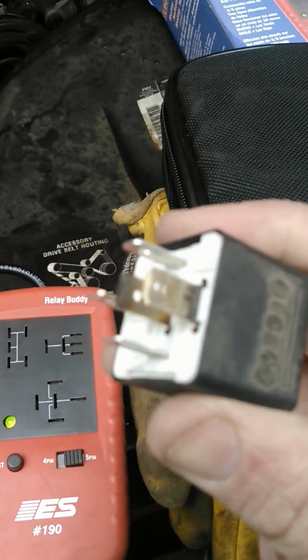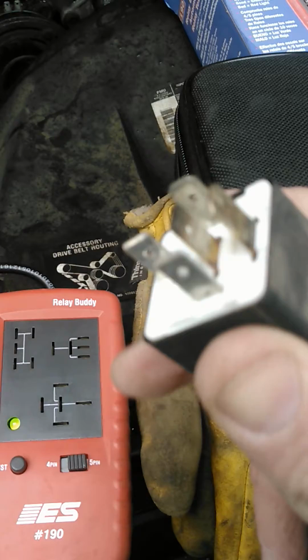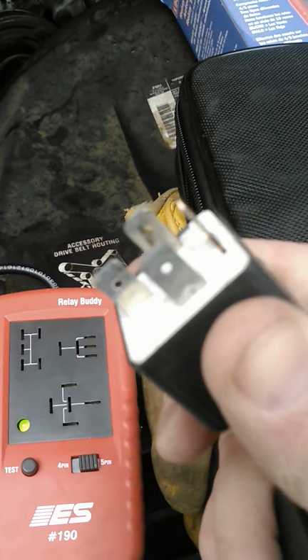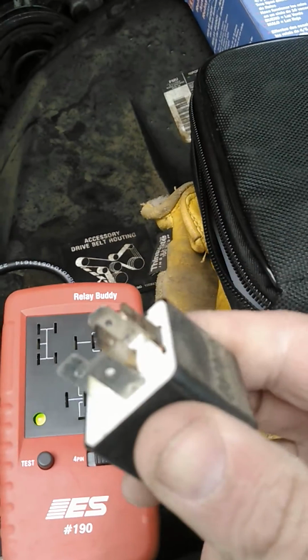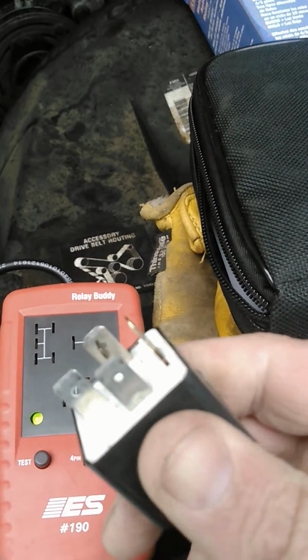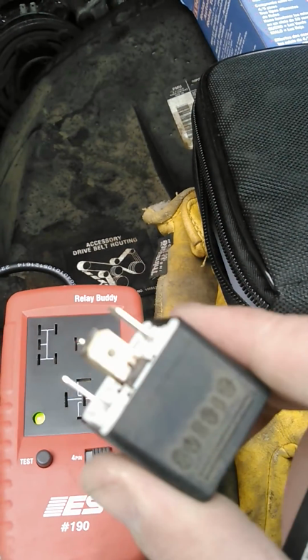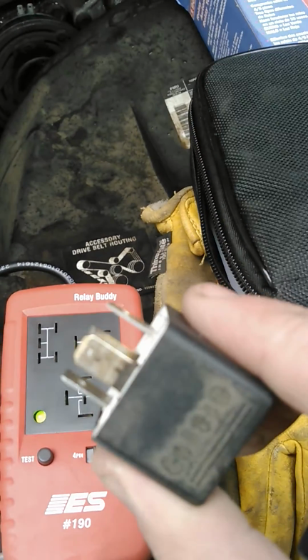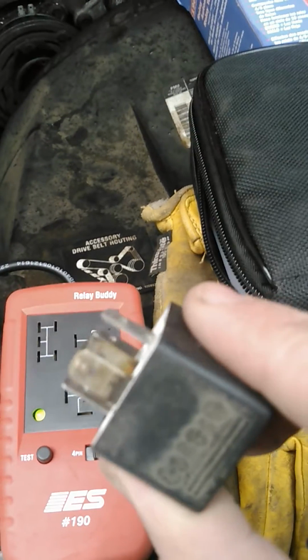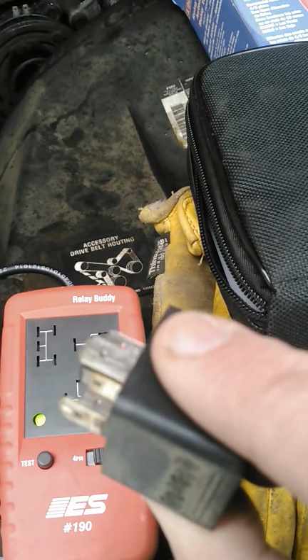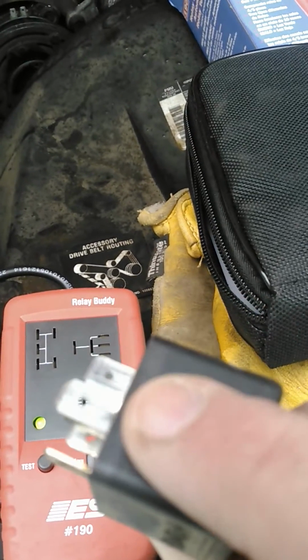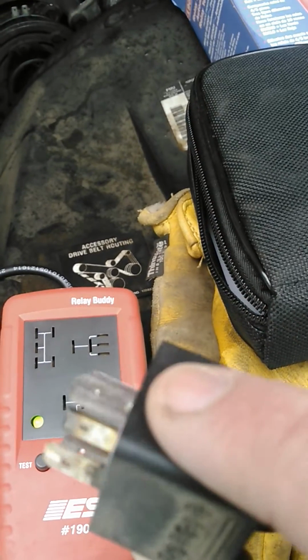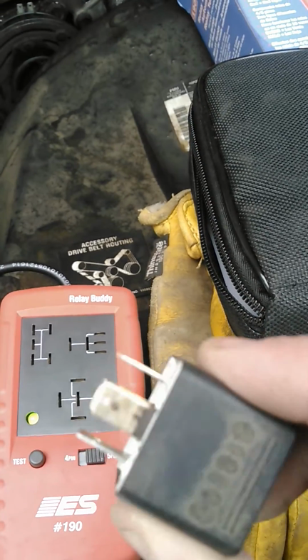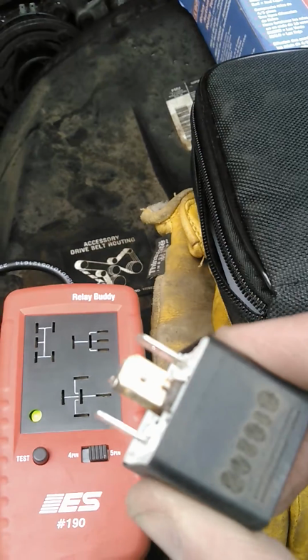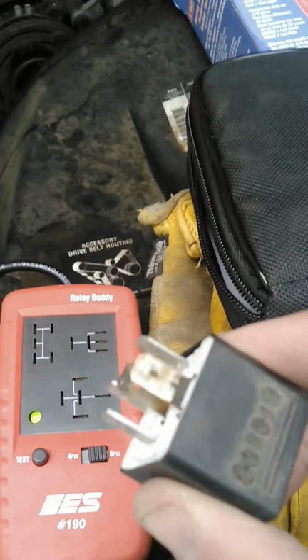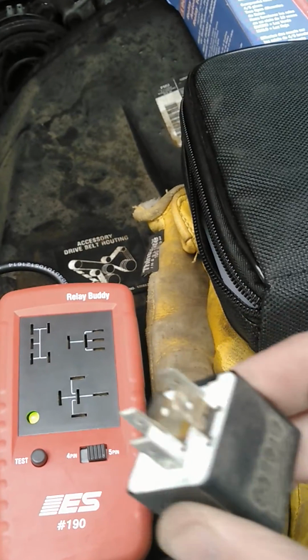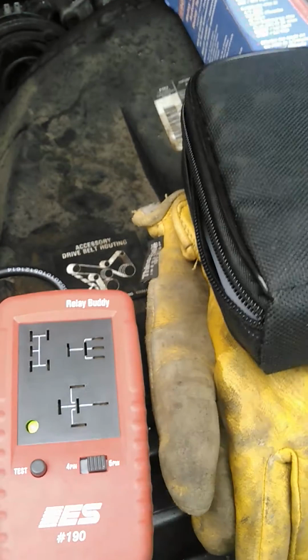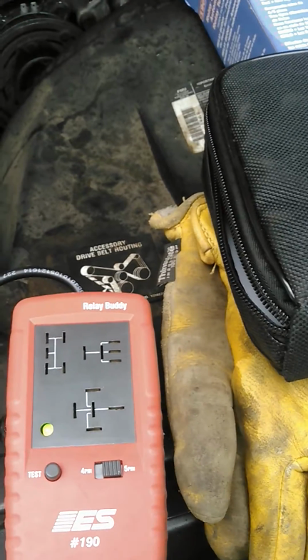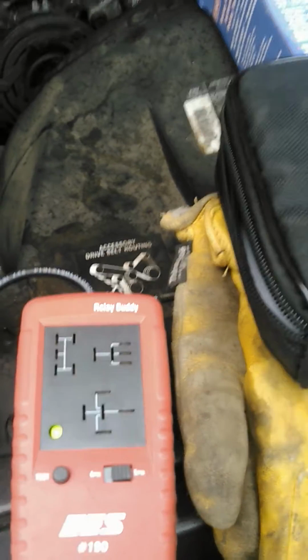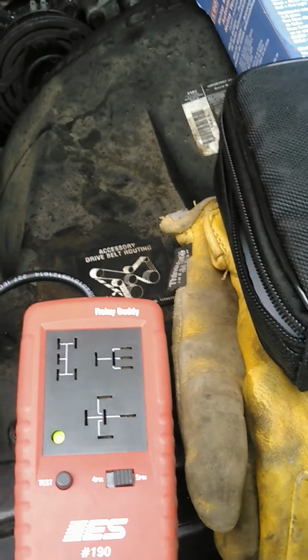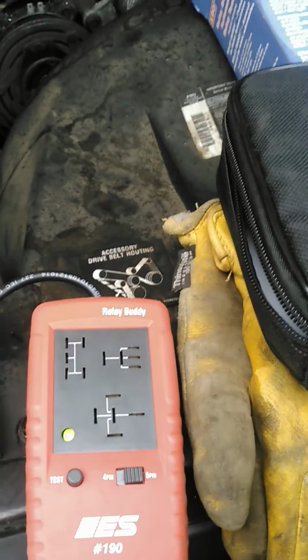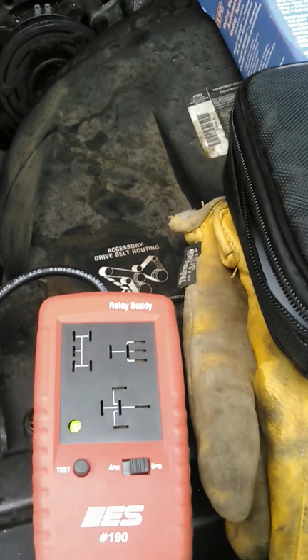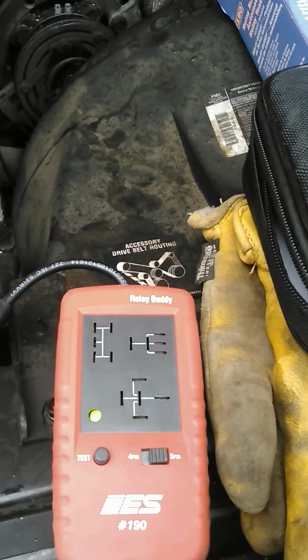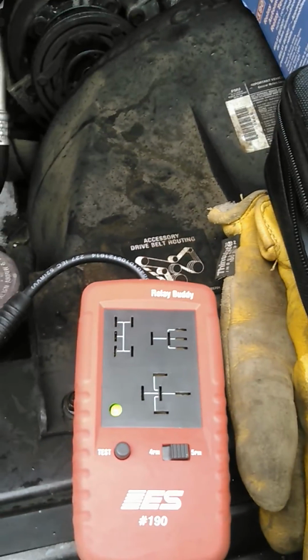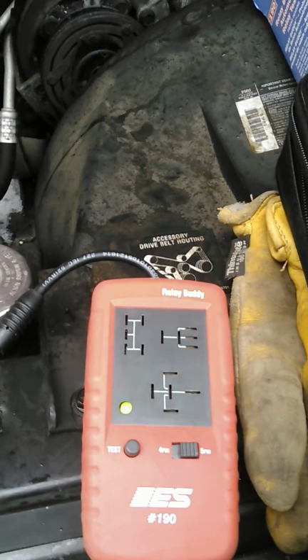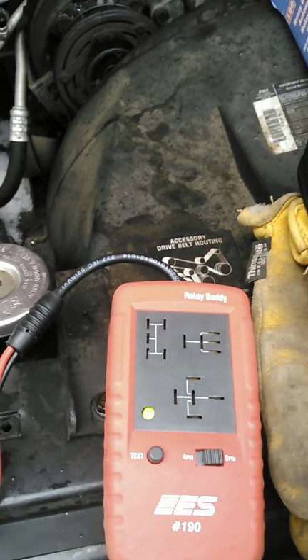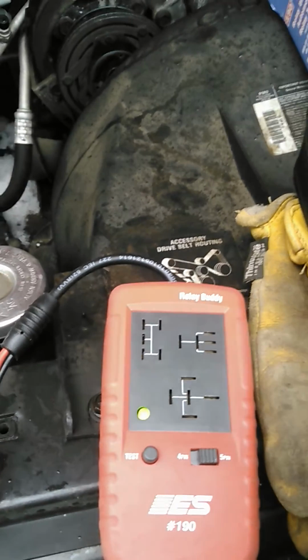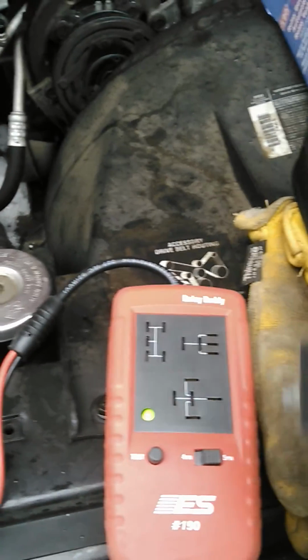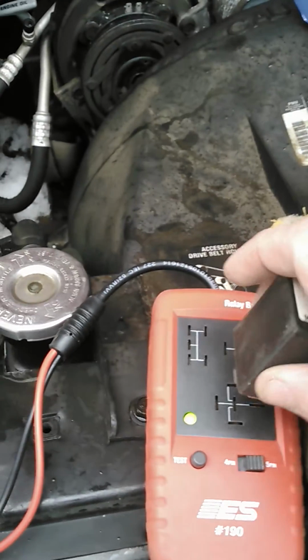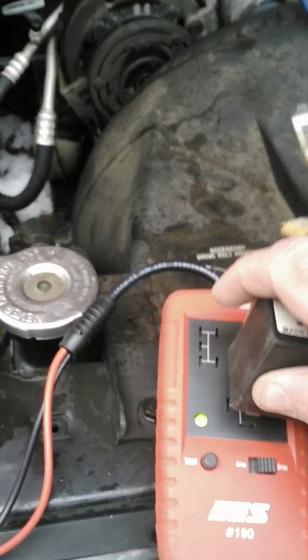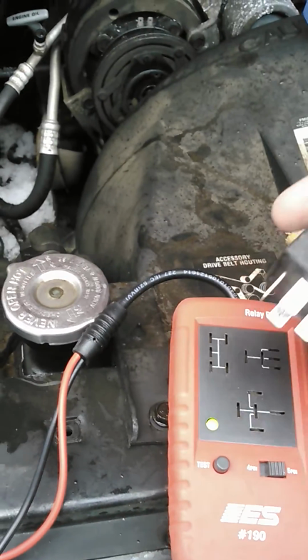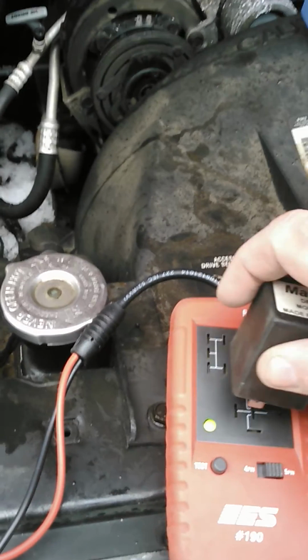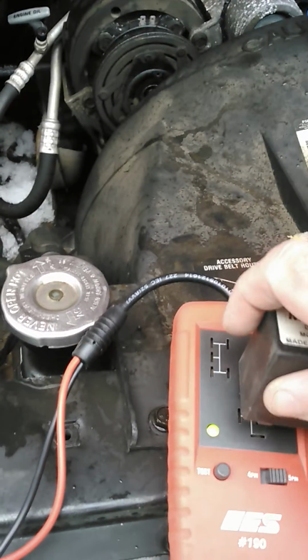It had some burnt ends on it — you see that? I thought well maybe that's what my problem is, but that's not it. So anyway, I dug around the shop and I found this old relay, and guess what — it does not work. Let me show you what it does.